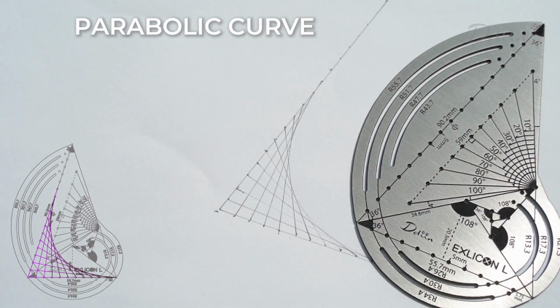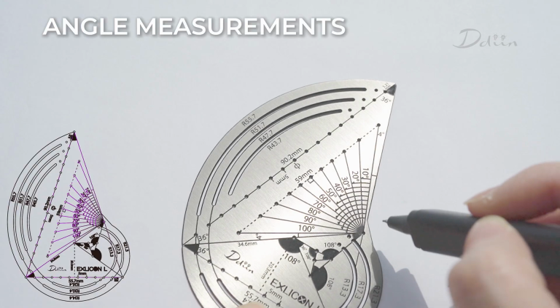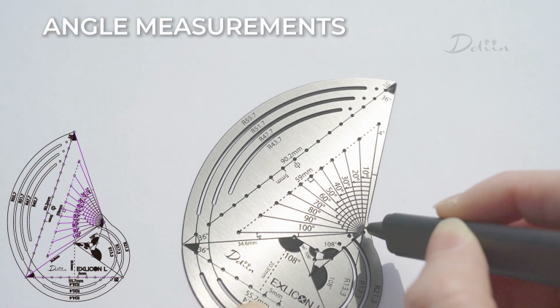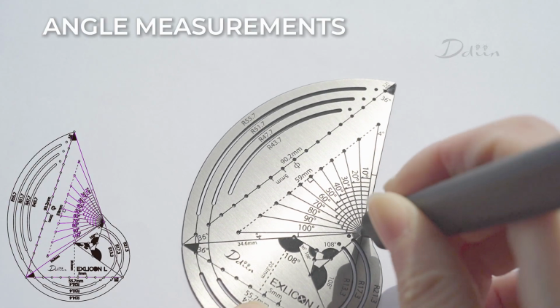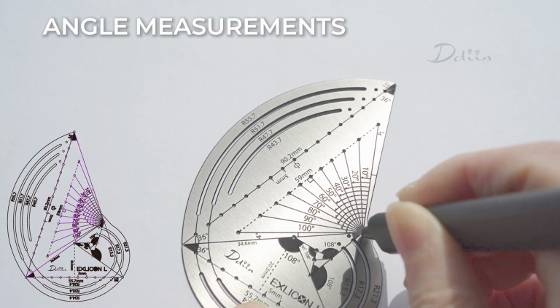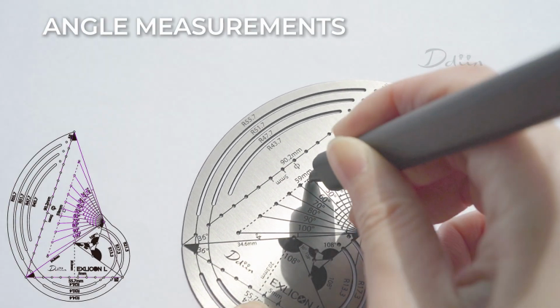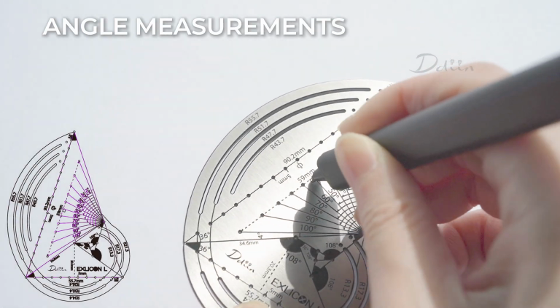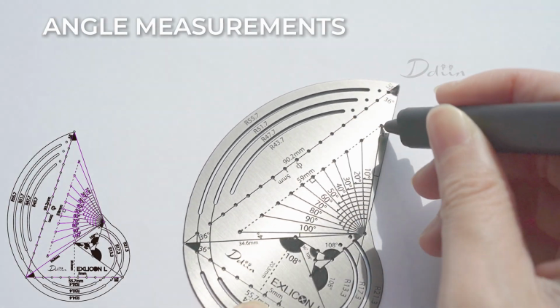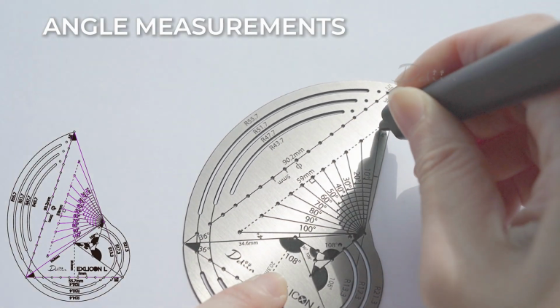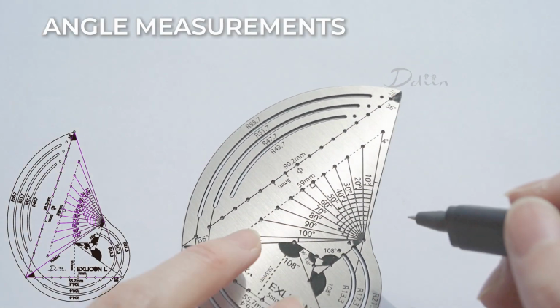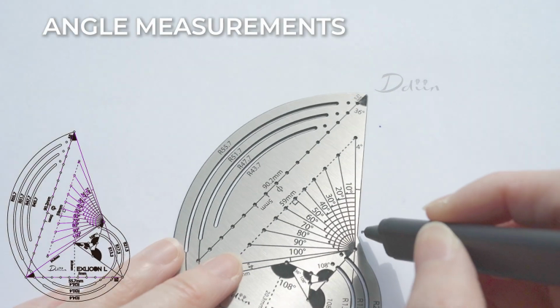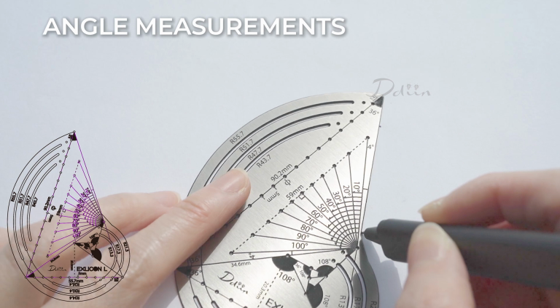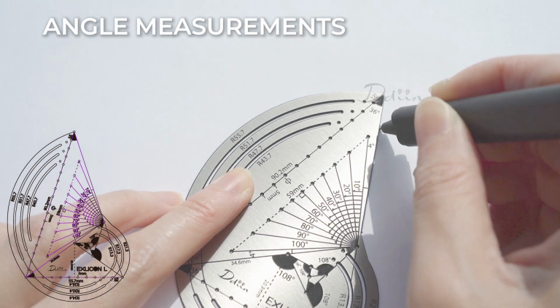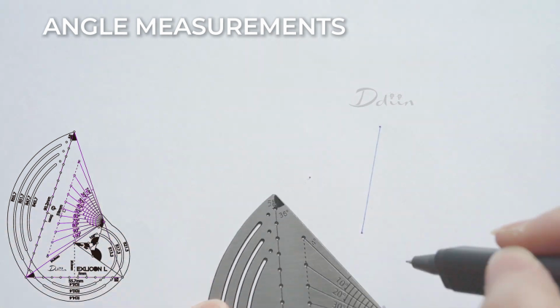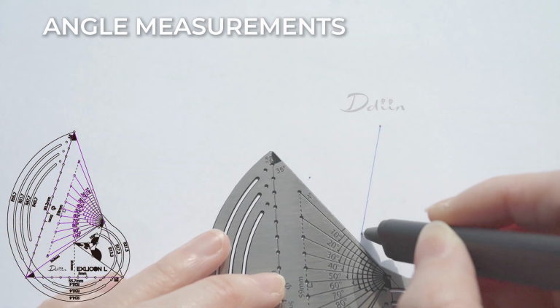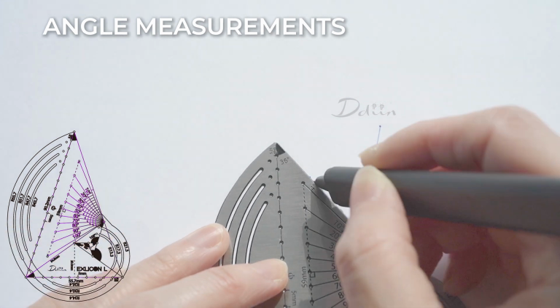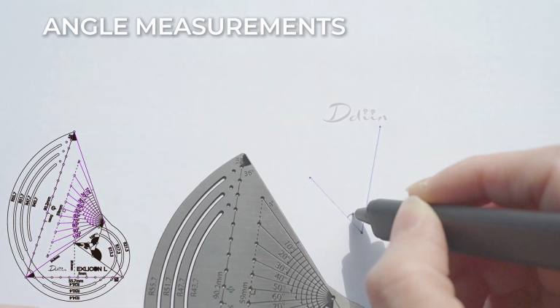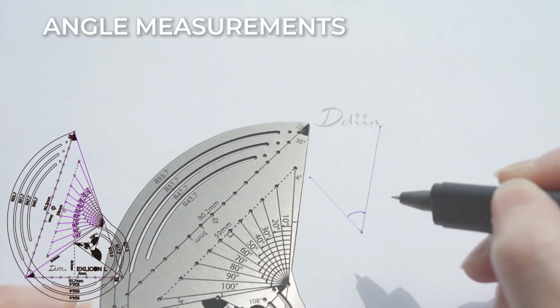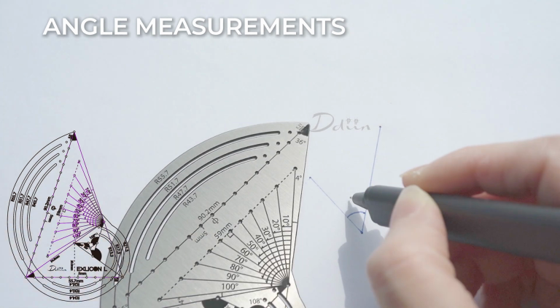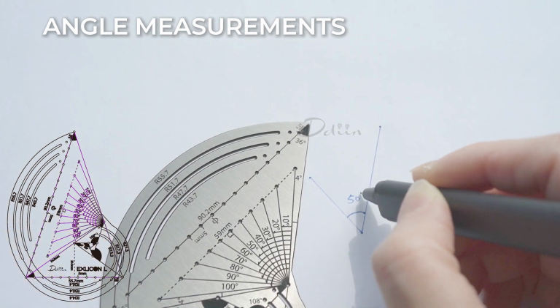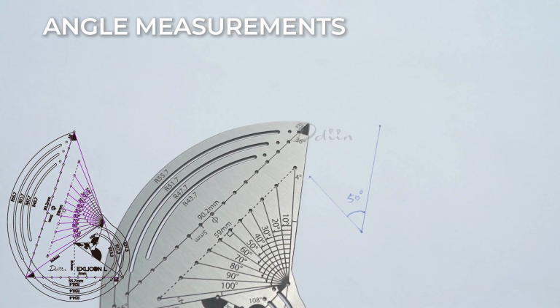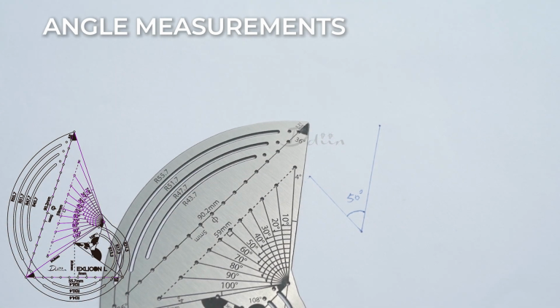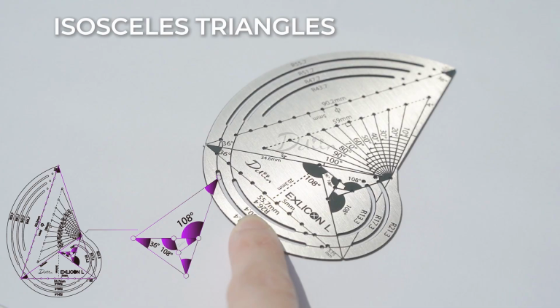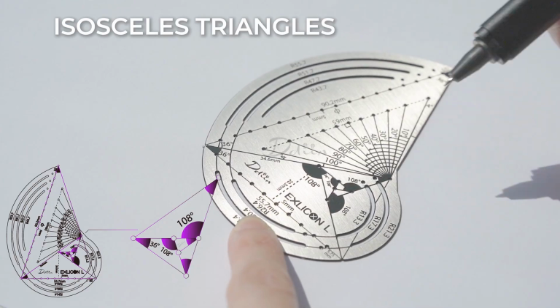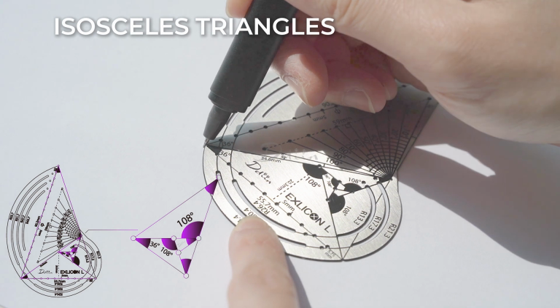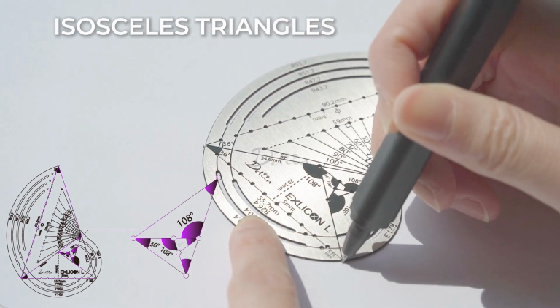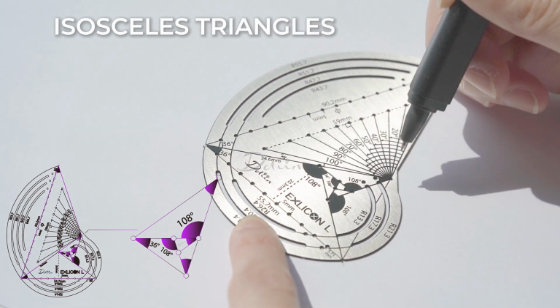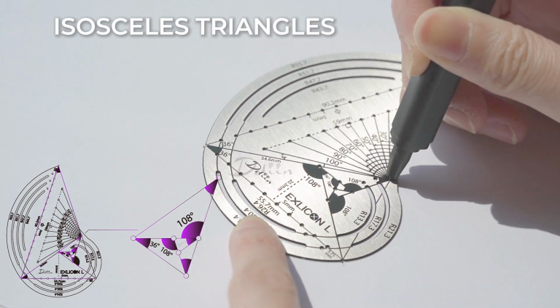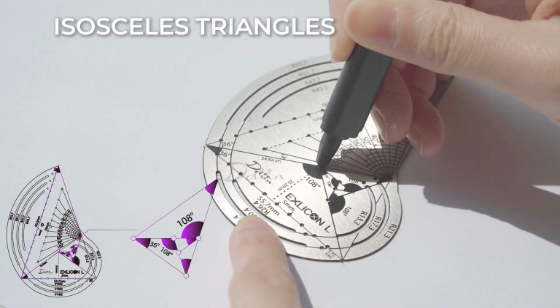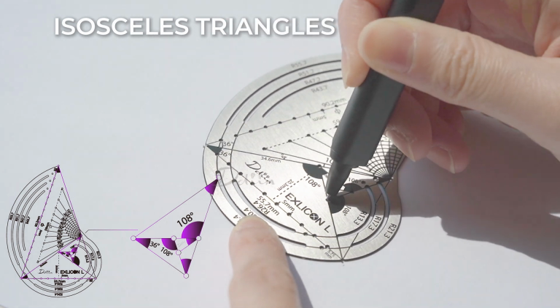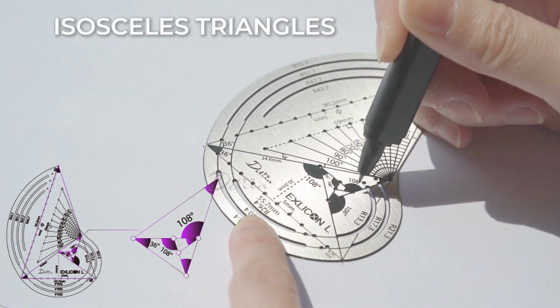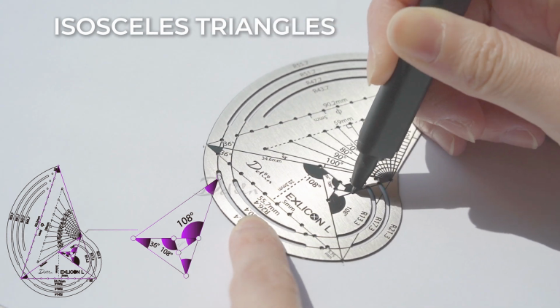The protractor ranges from zero to 100 degrees and has corresponding holes in each 10-degree increment. The TG tool can easily draw the isosceles triangles you want.